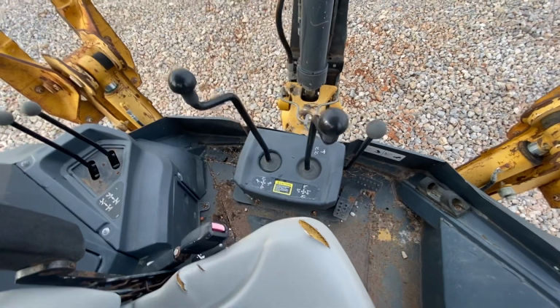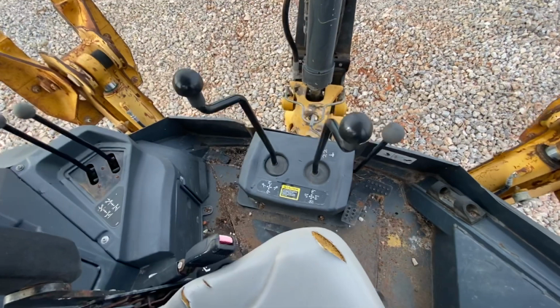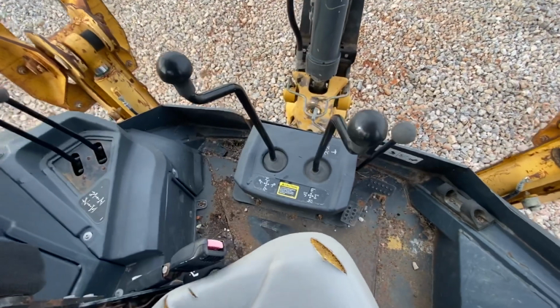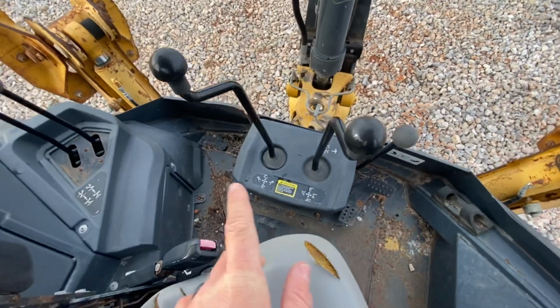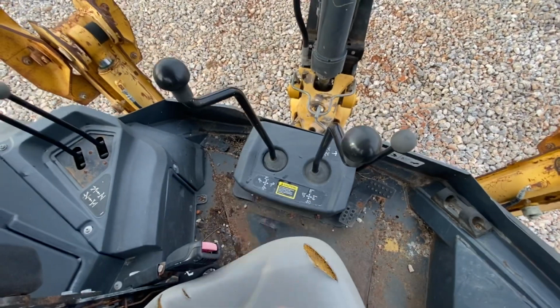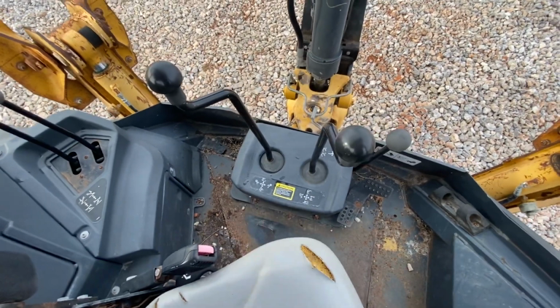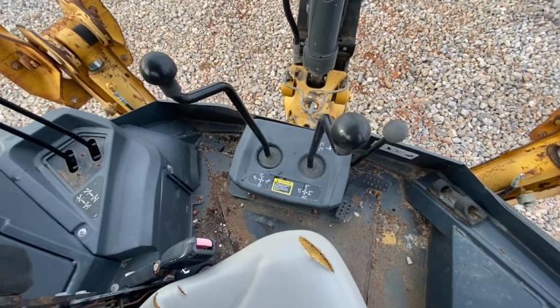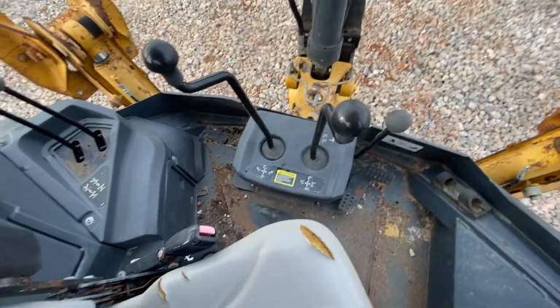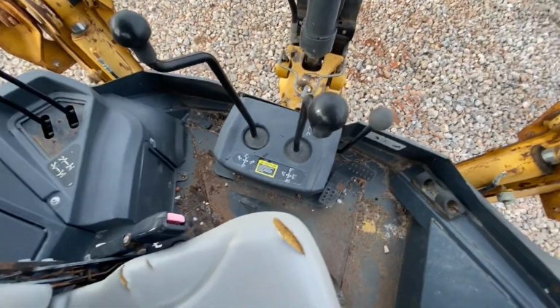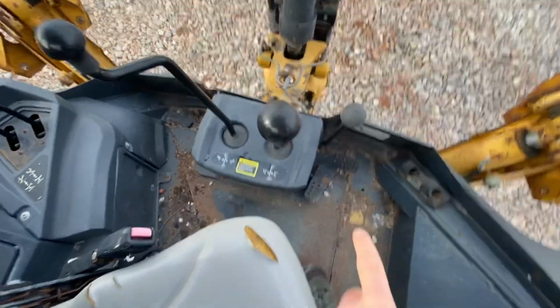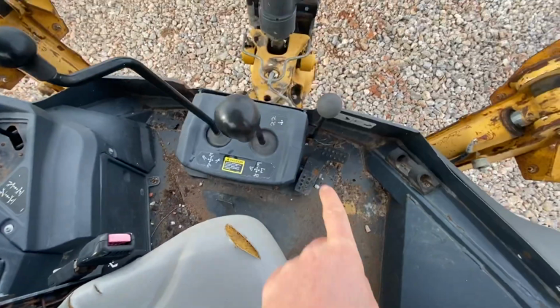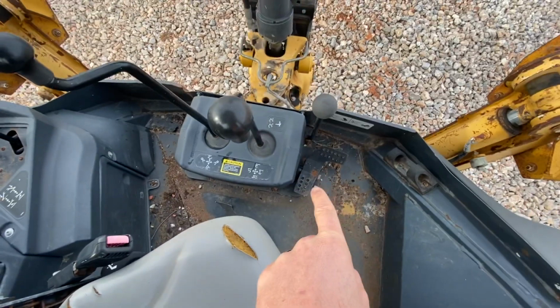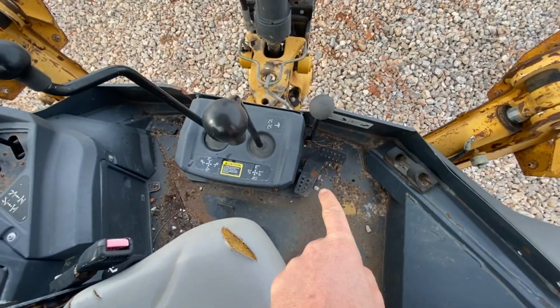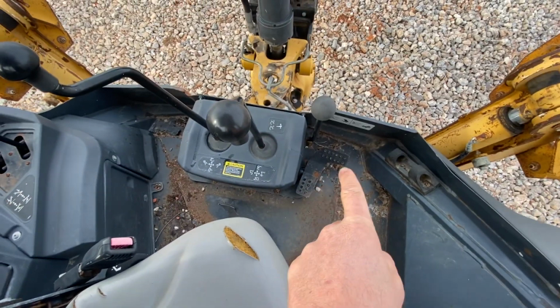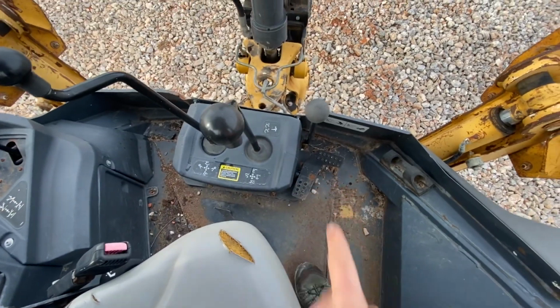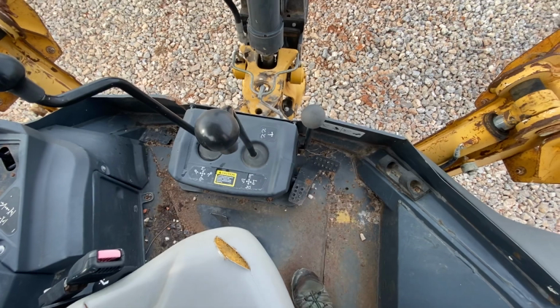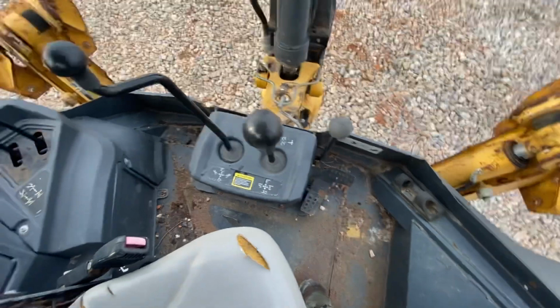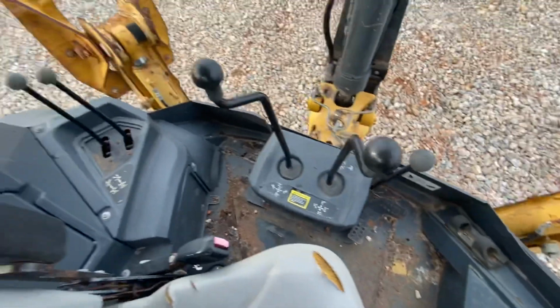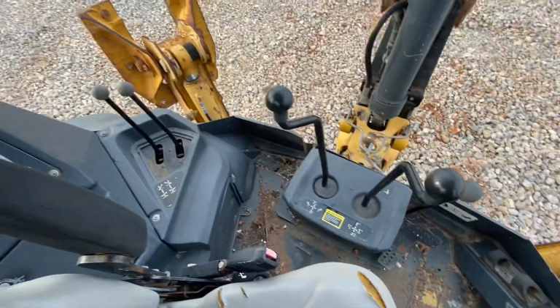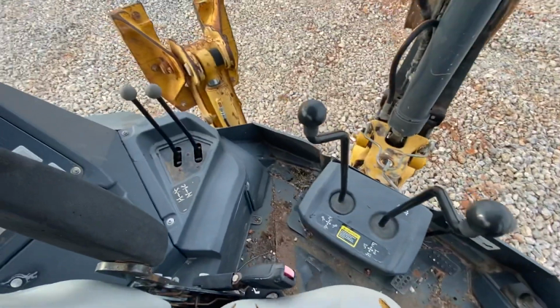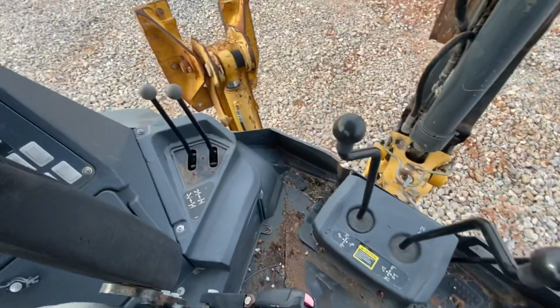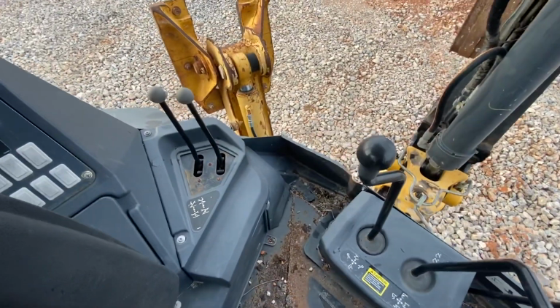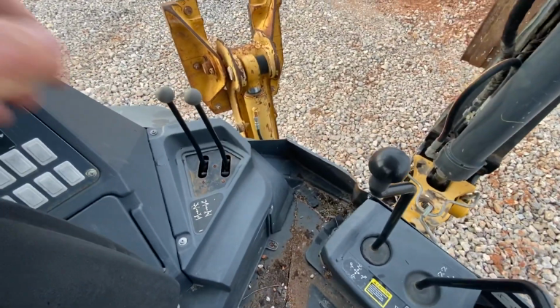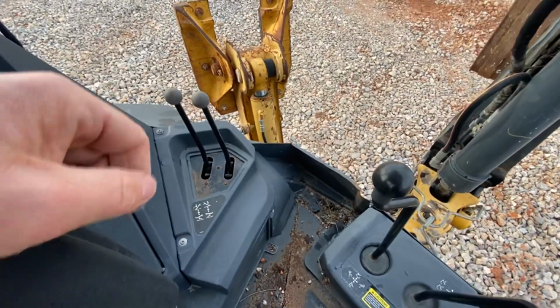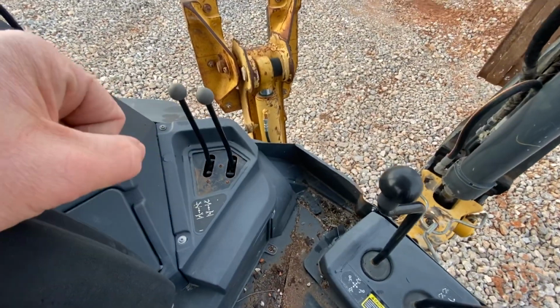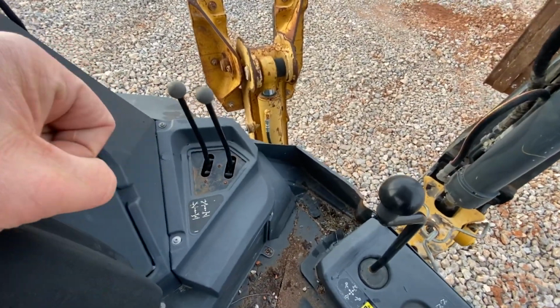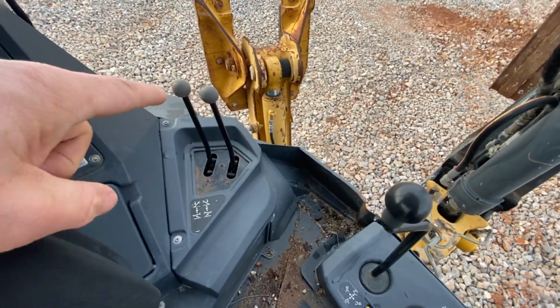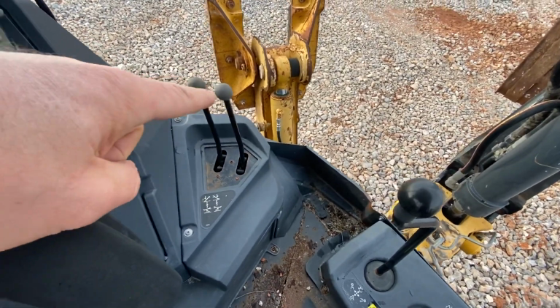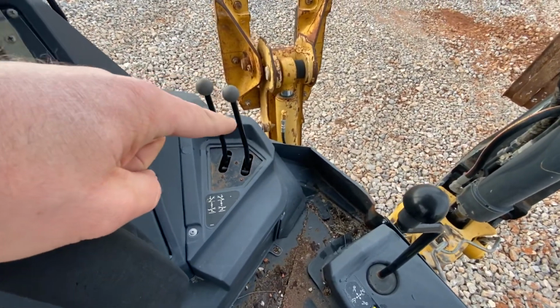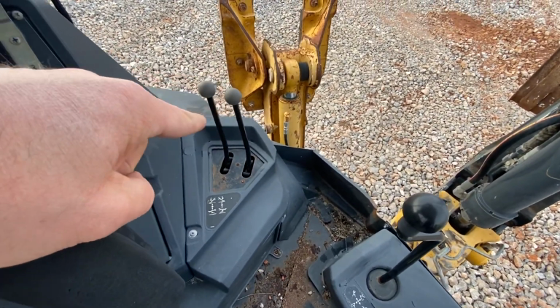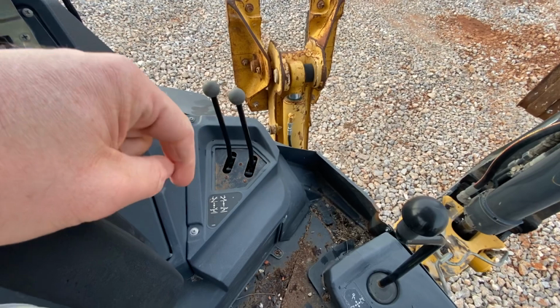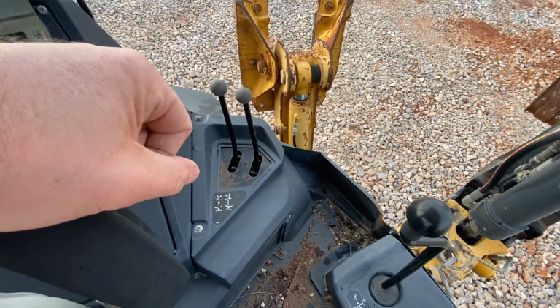There's a two-stick control for the backhoe loader, and then the extendable dipper is controlled by the swing pedal here. Your hydraulic outriggers are run by these two handles.